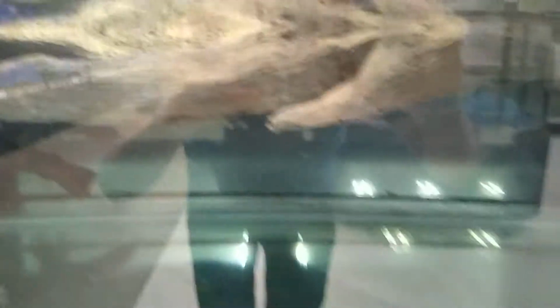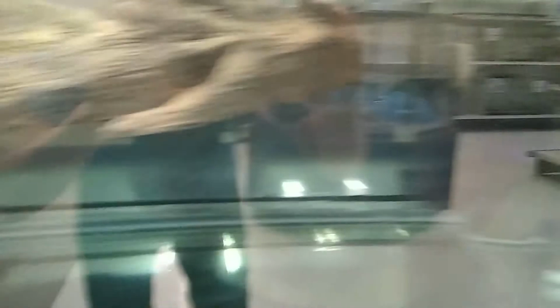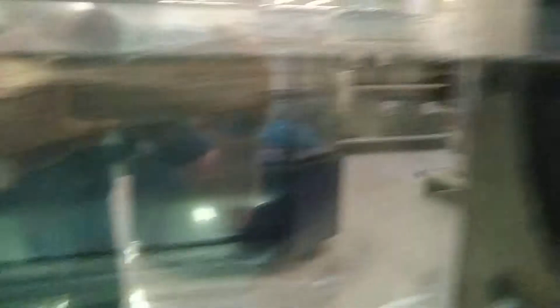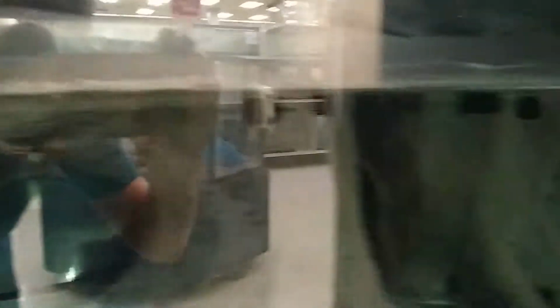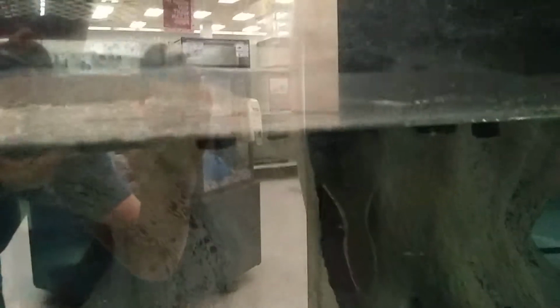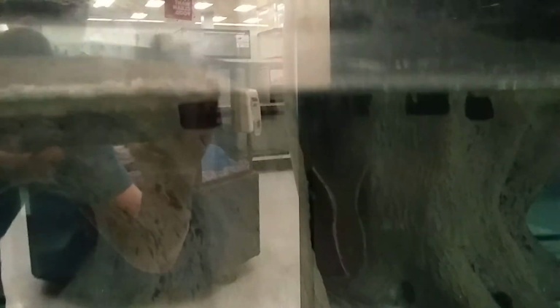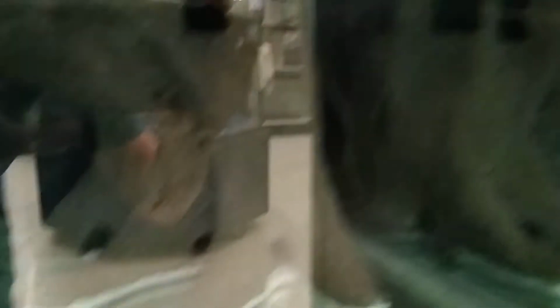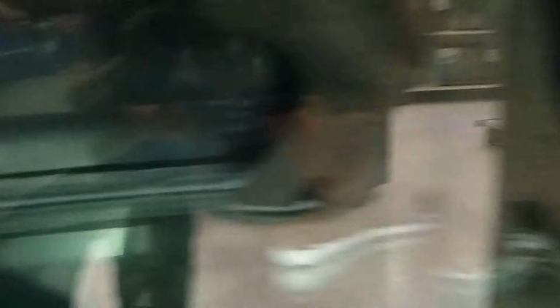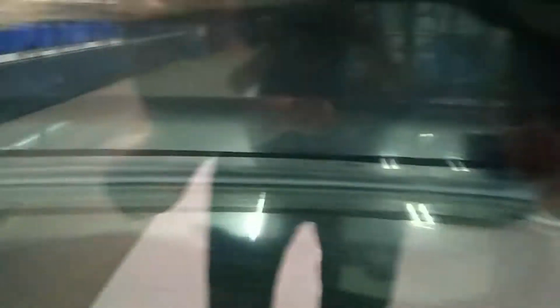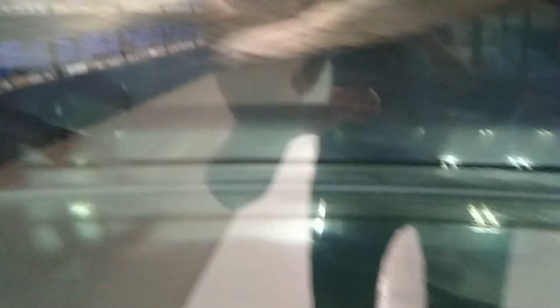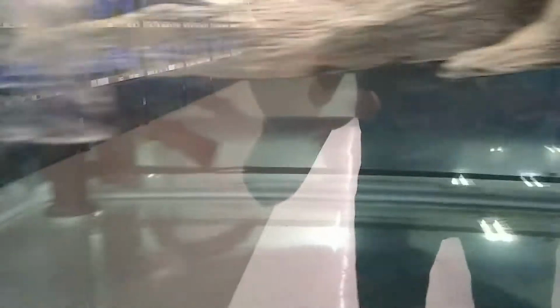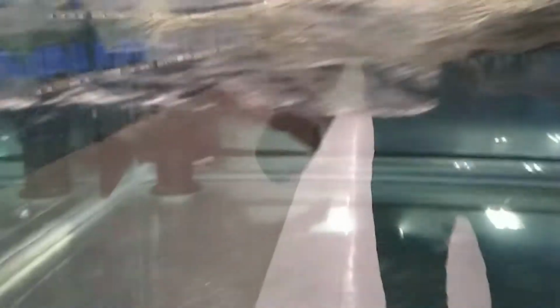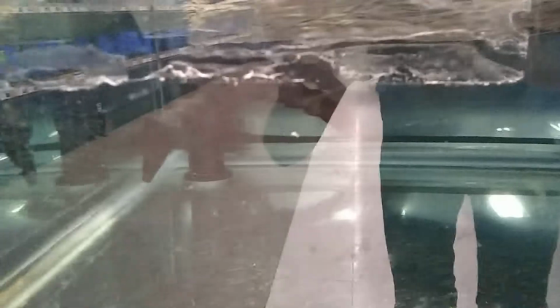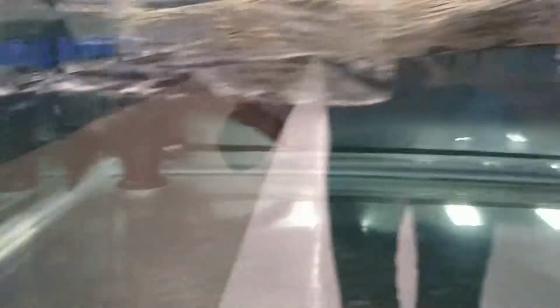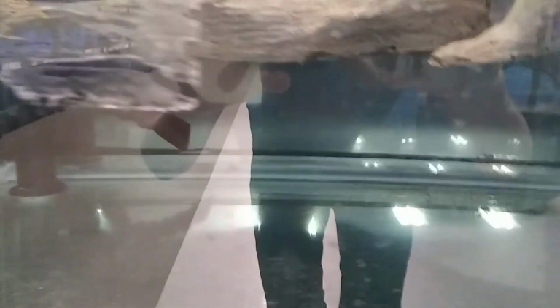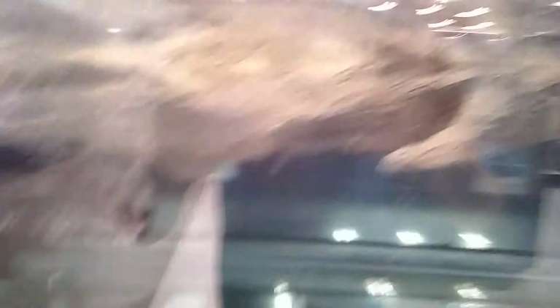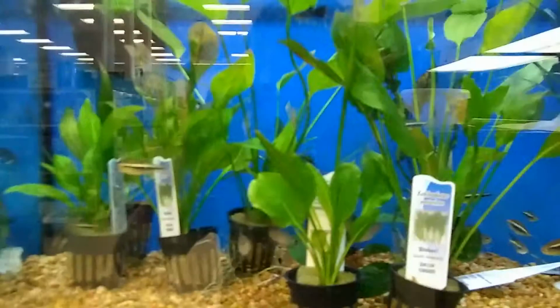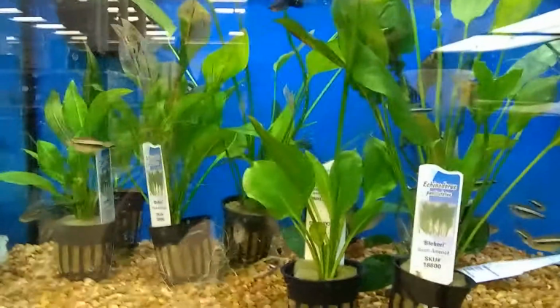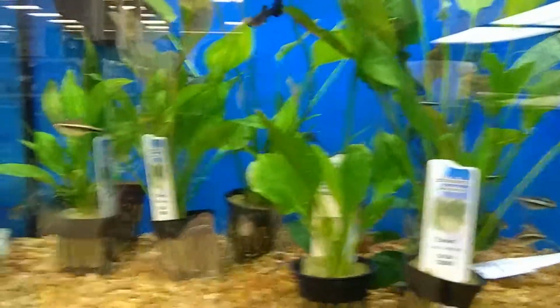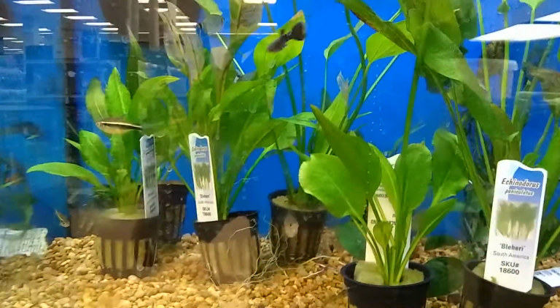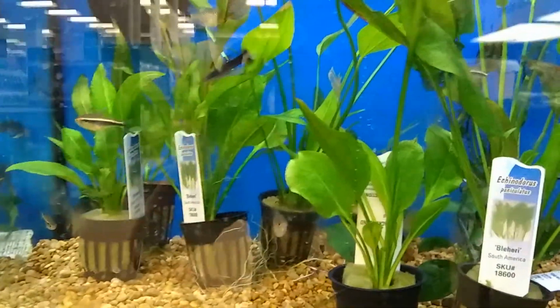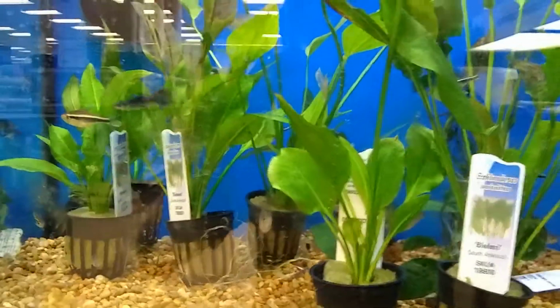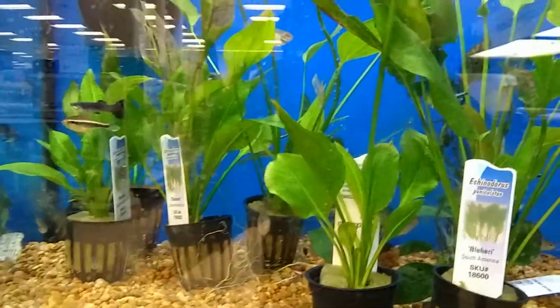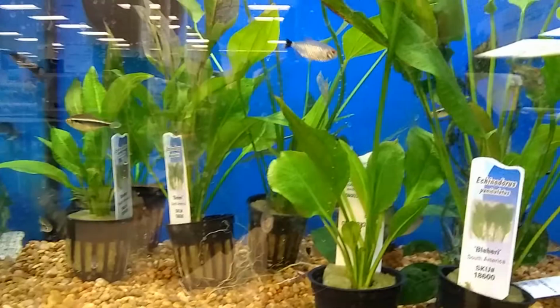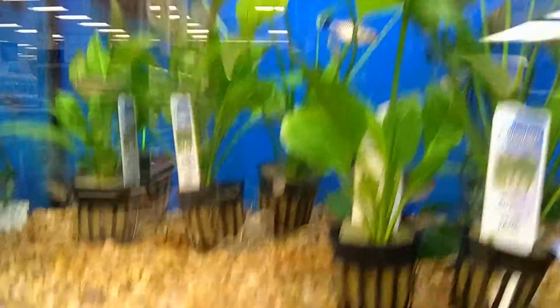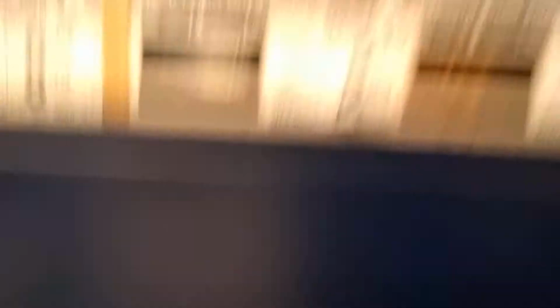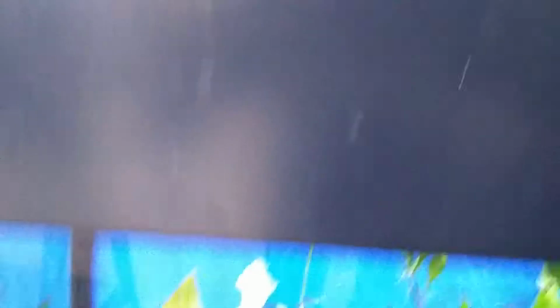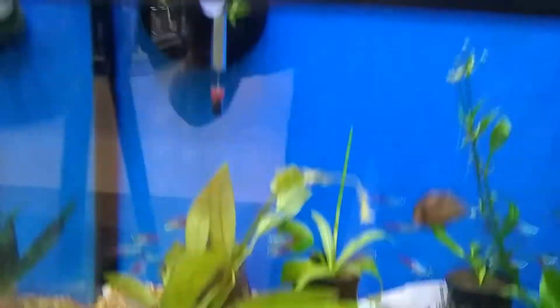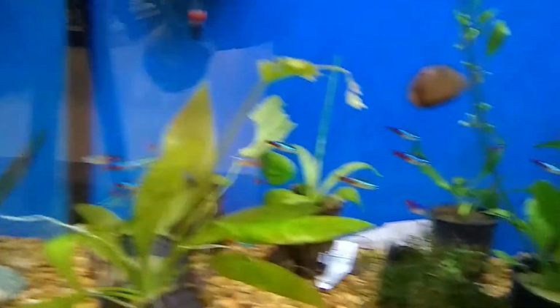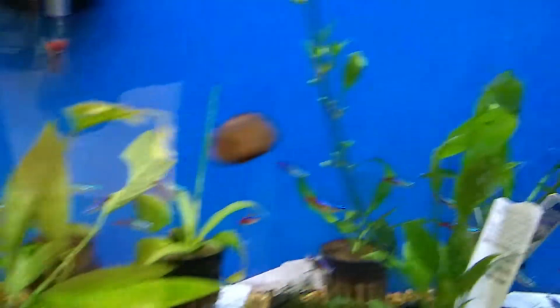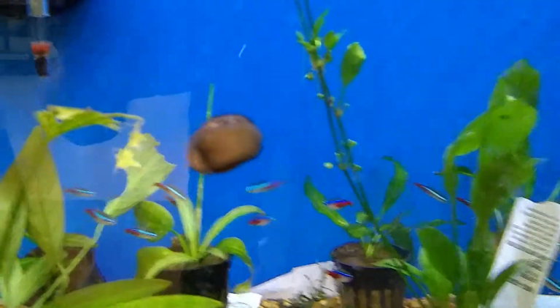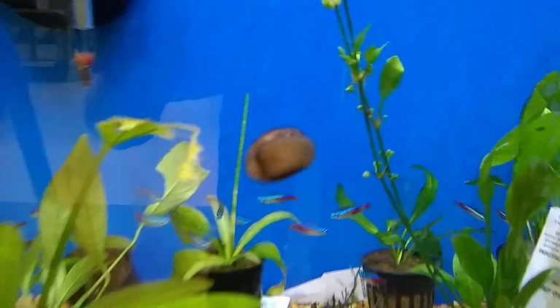There's normally turtles in here, but there doesn't seem to be any today, so I'm just going to show you some of the other fish. We just have some tanks with plants in it, got a few snails there.